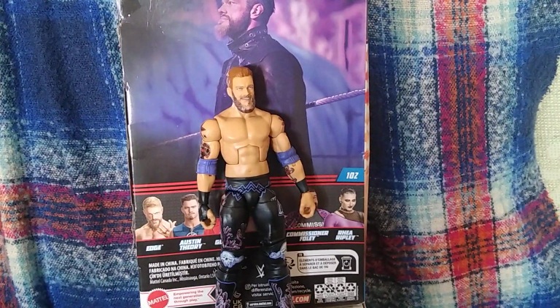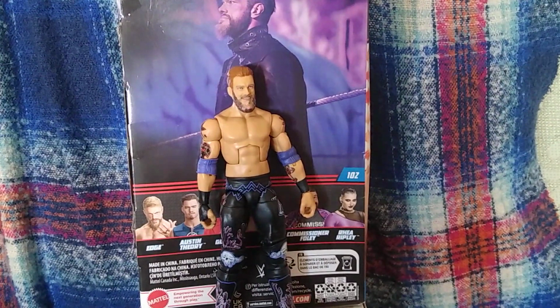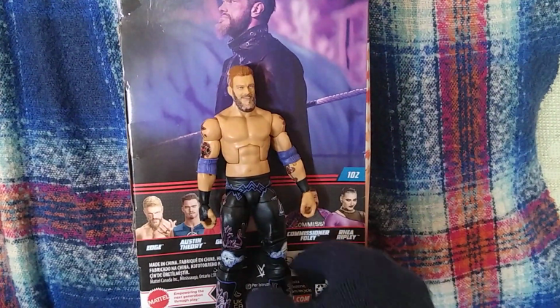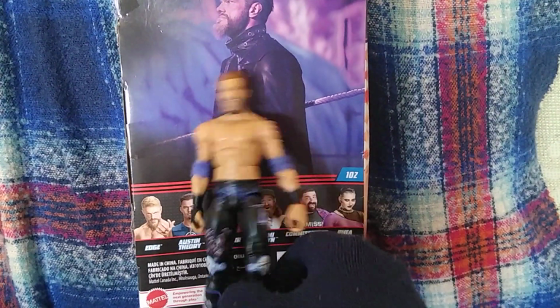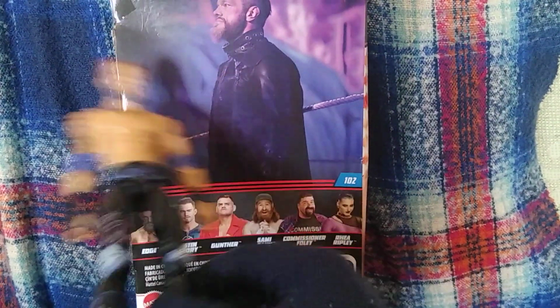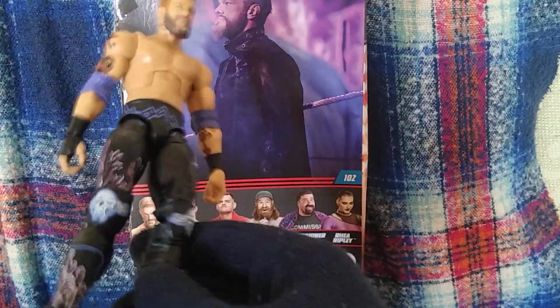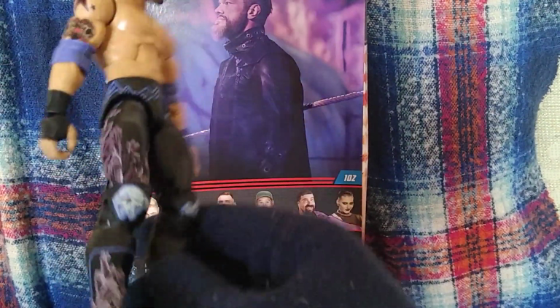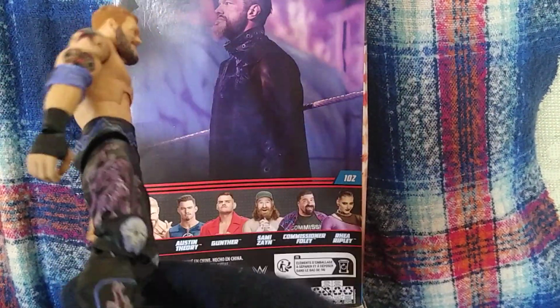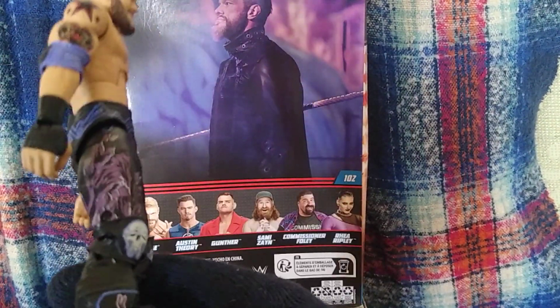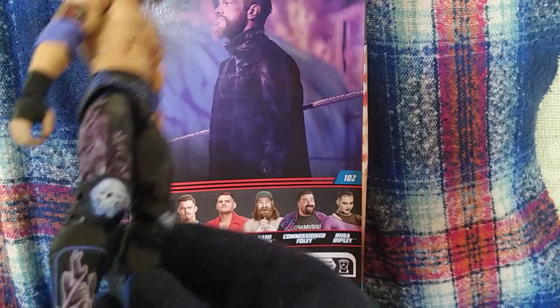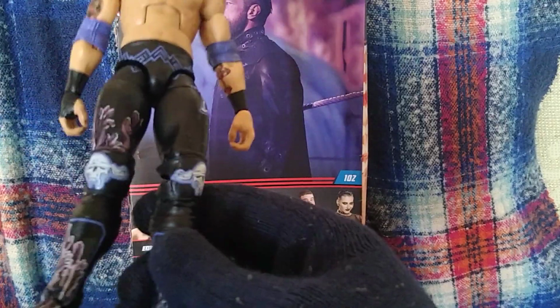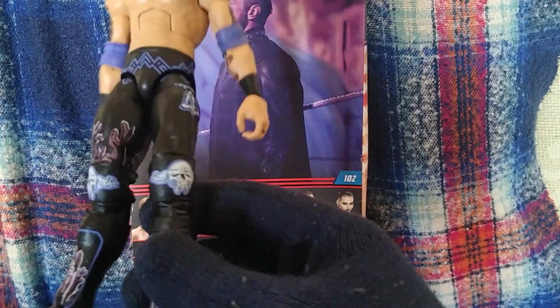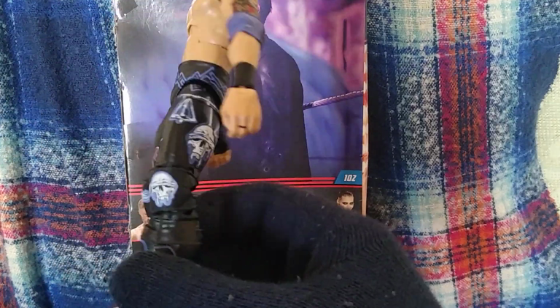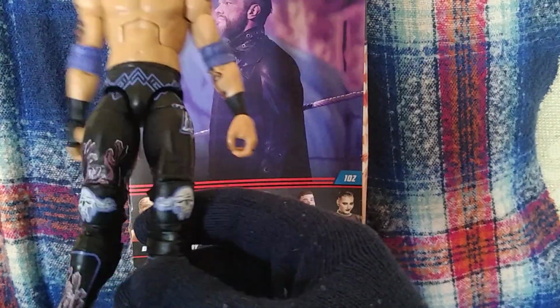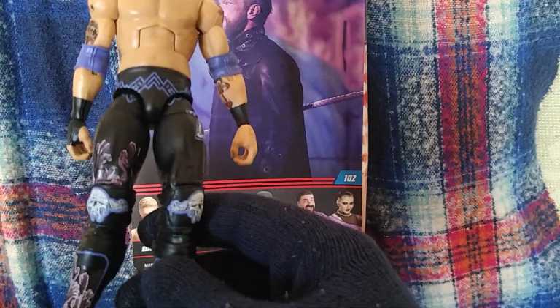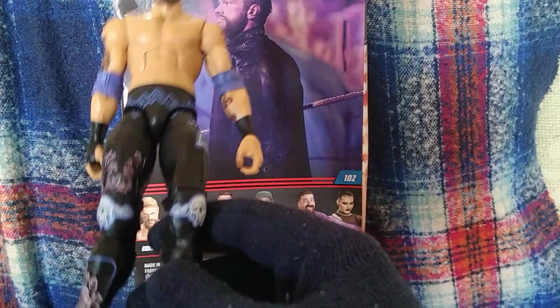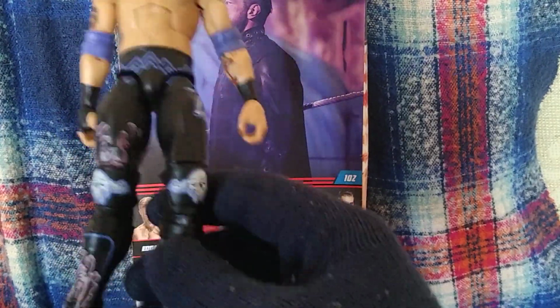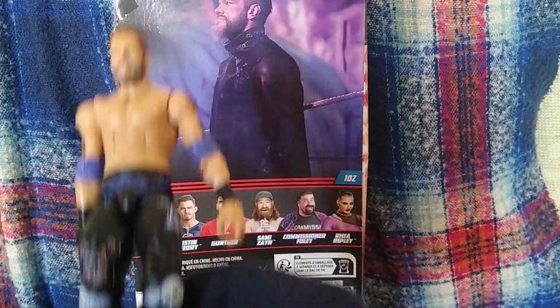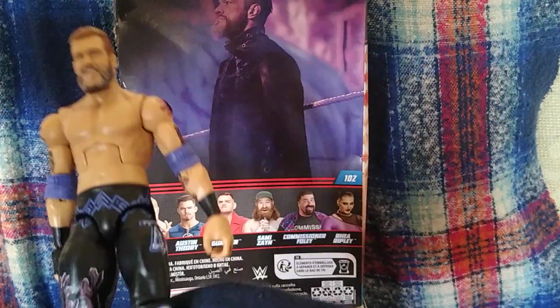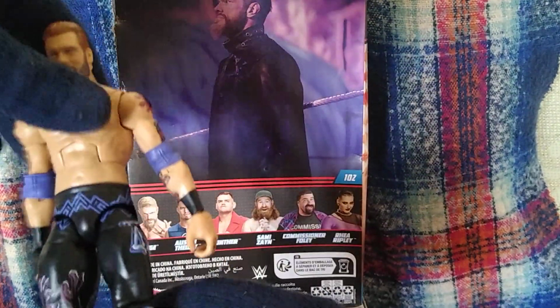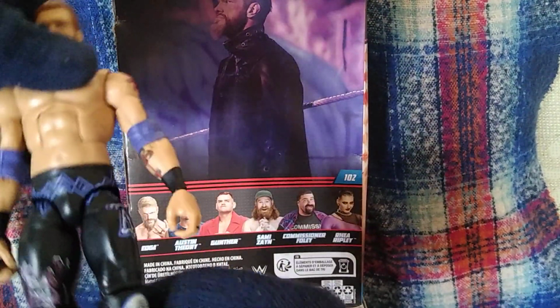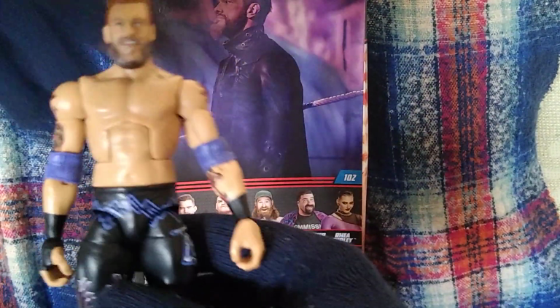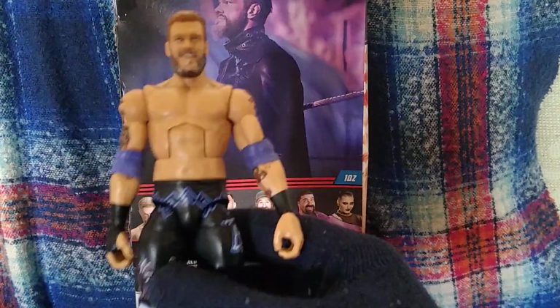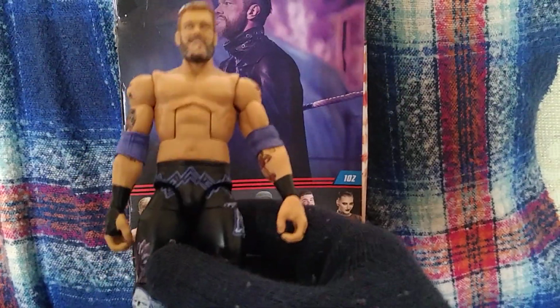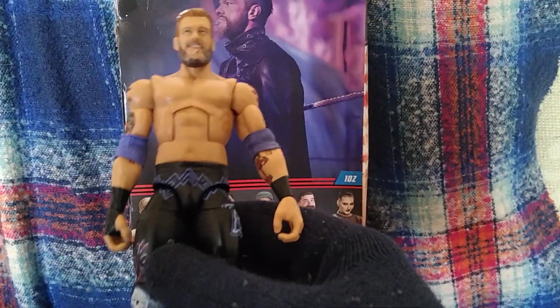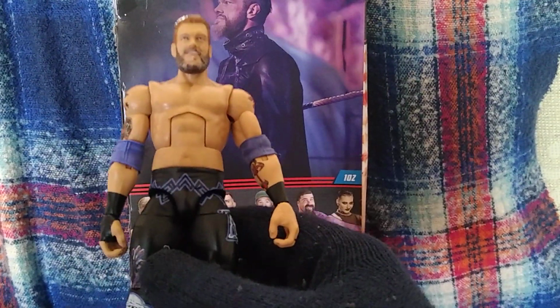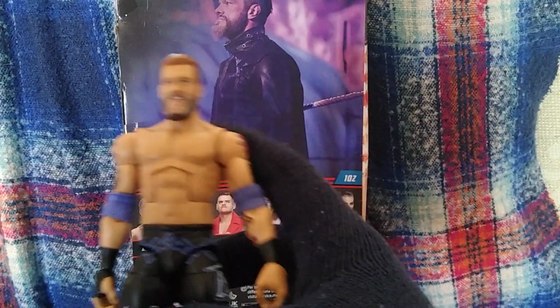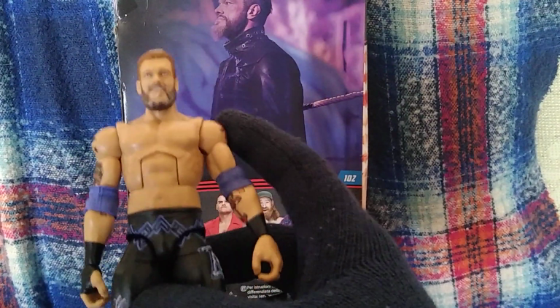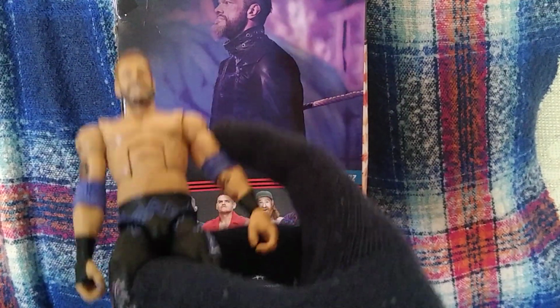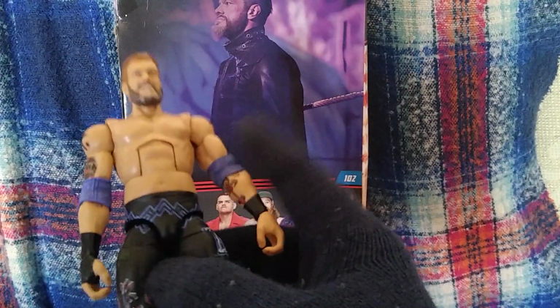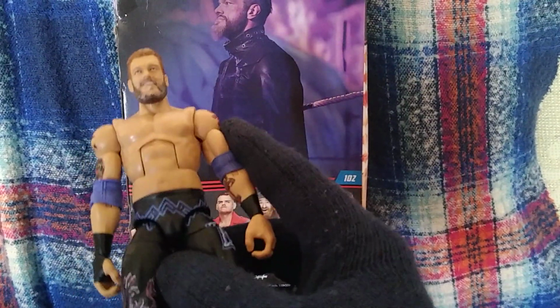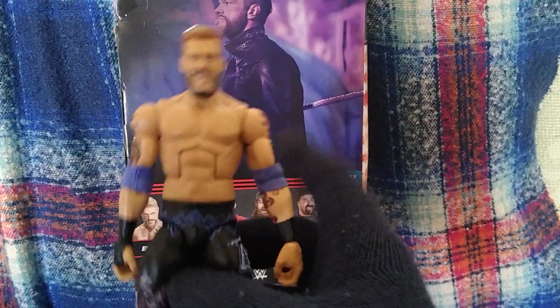Rather than that, the Edge figure itself — I do love the gear, the tattoos, the head, I all like that. The problem is it just feels too slim. The body type and arm type does not feel like Edge.